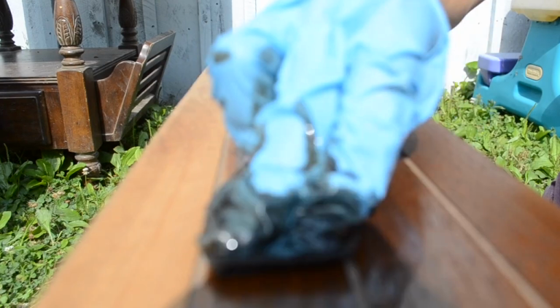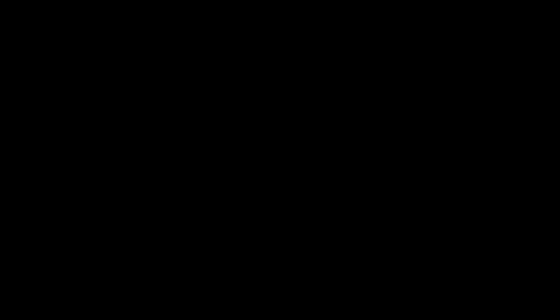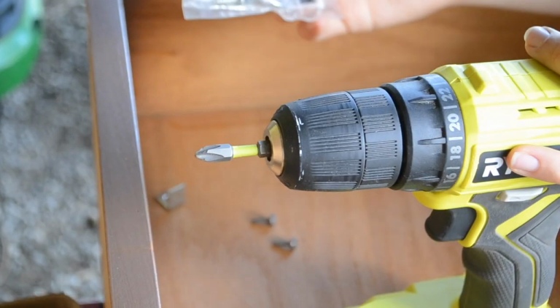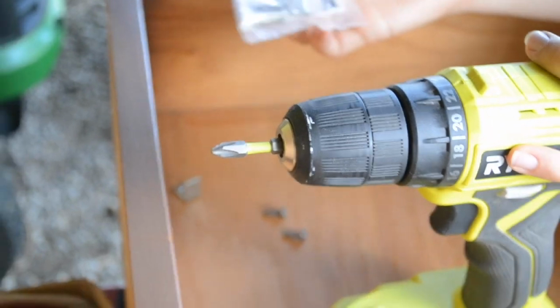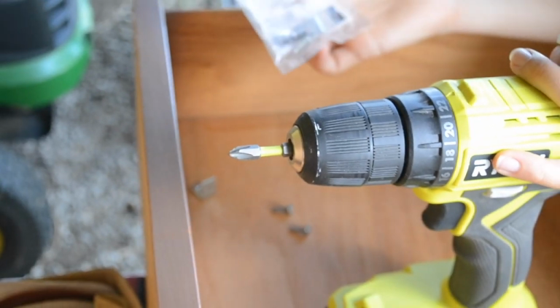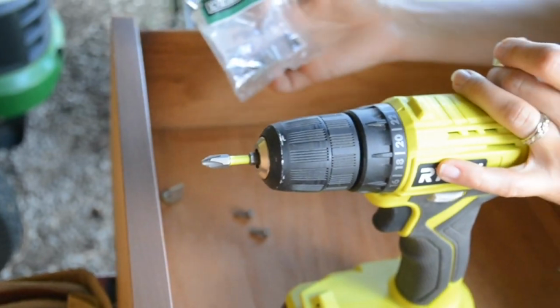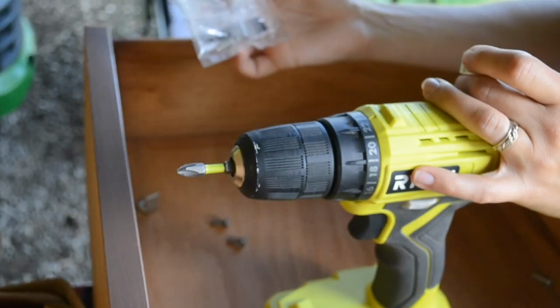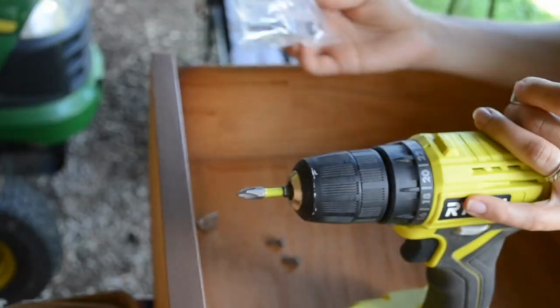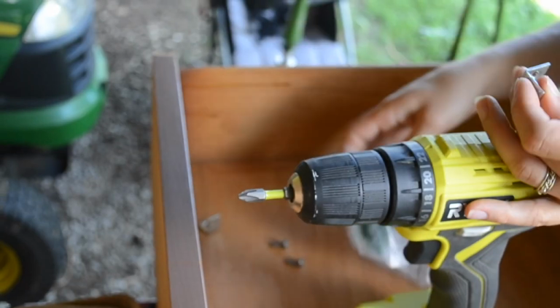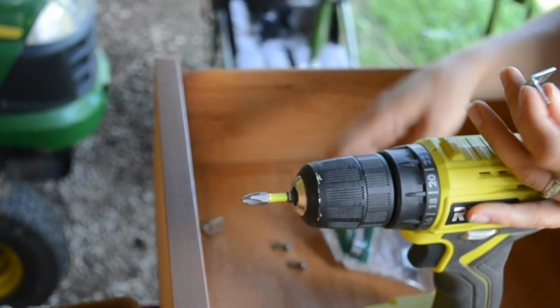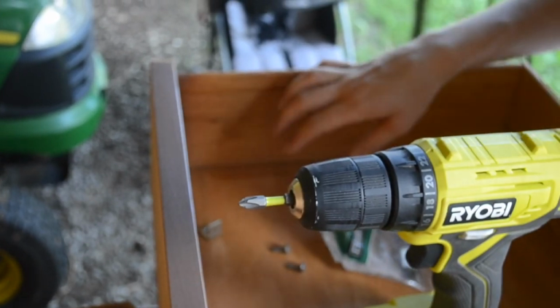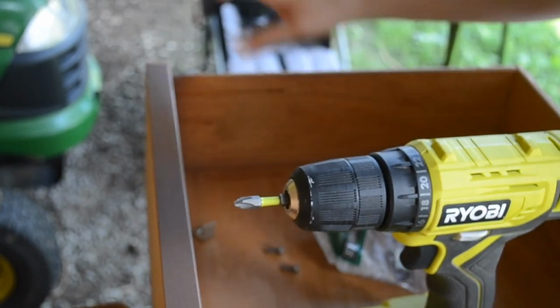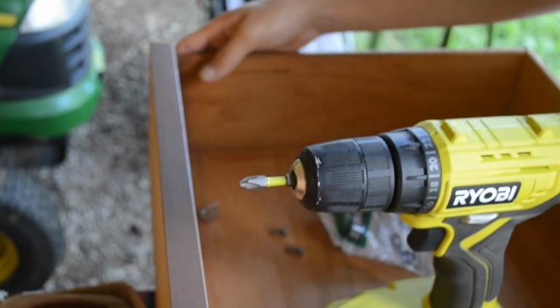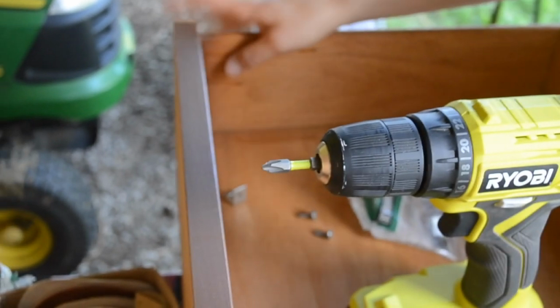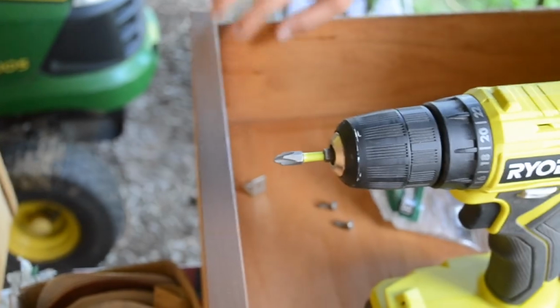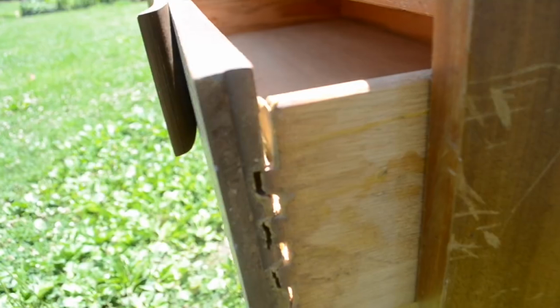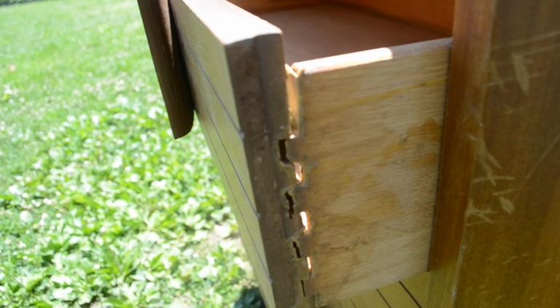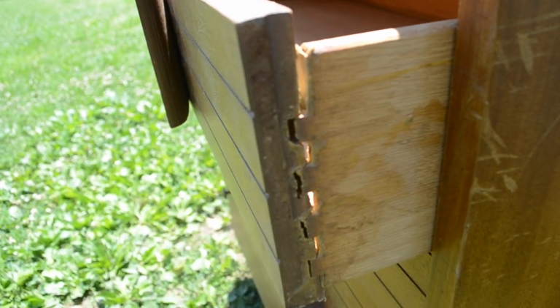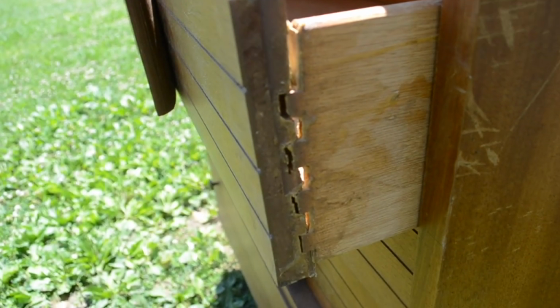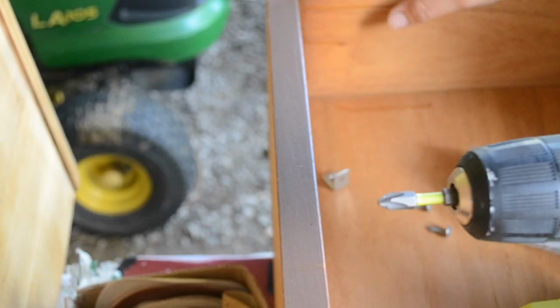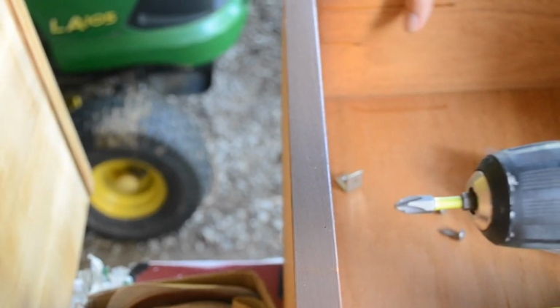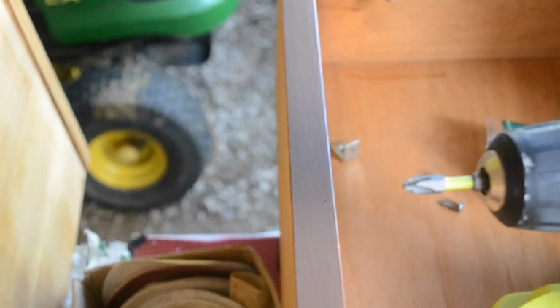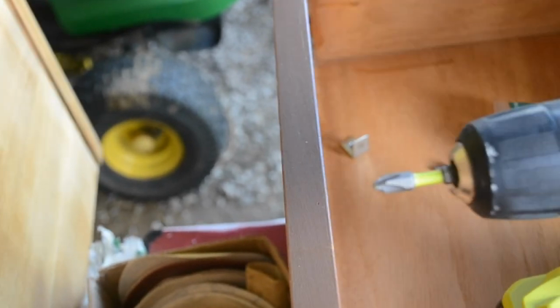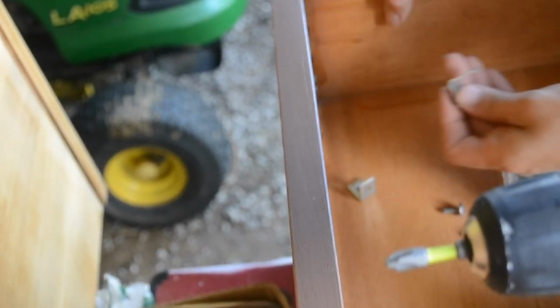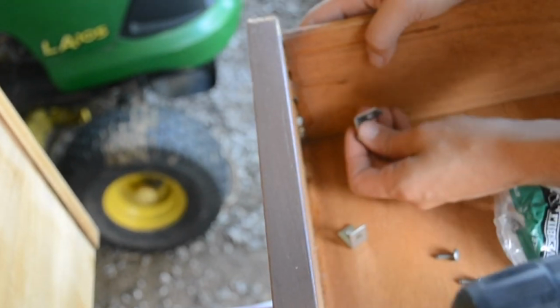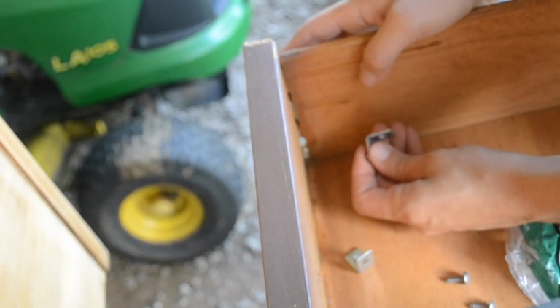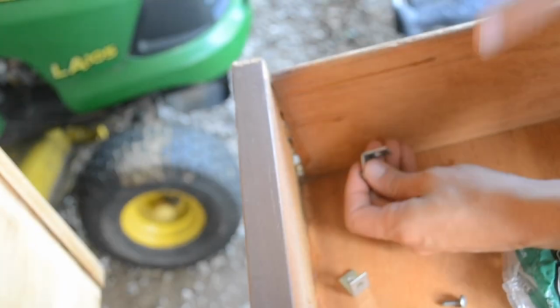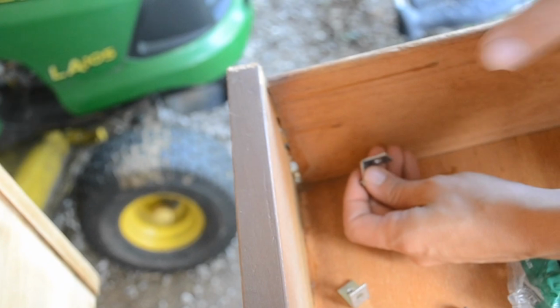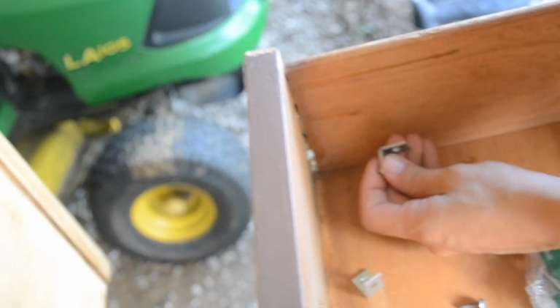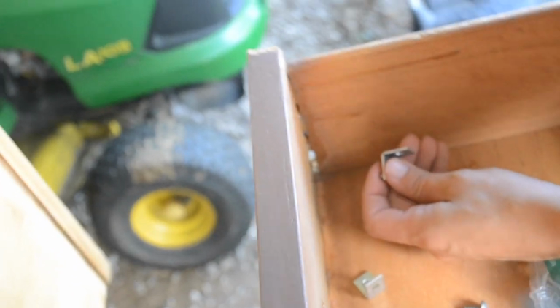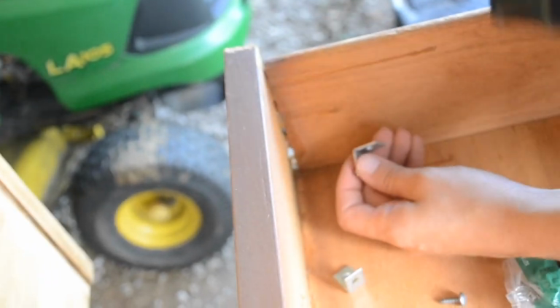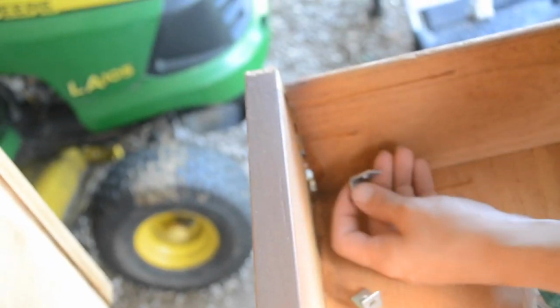I've got these 3/4-inch corner brackets, and because these areas are so damaged they're not really repairable. So I'm going to use these little brackets to really secure everything in and hold it into place.